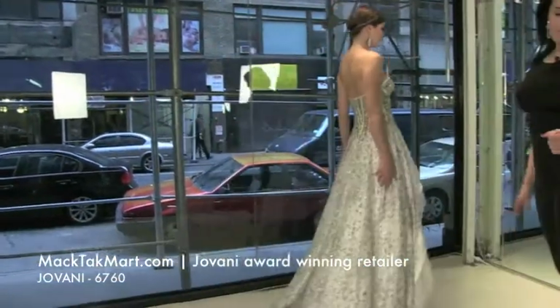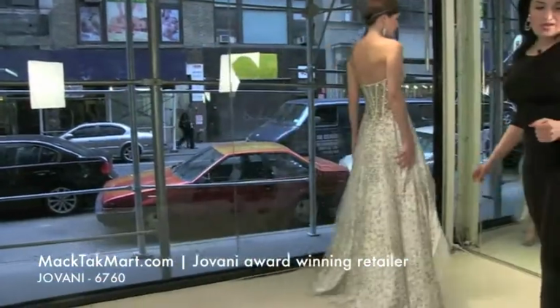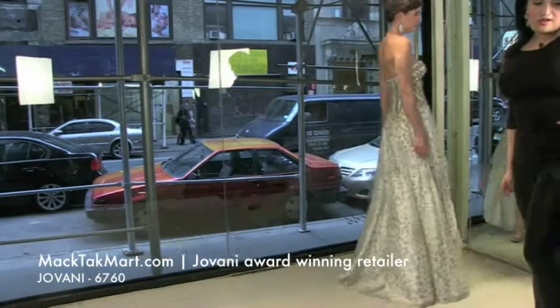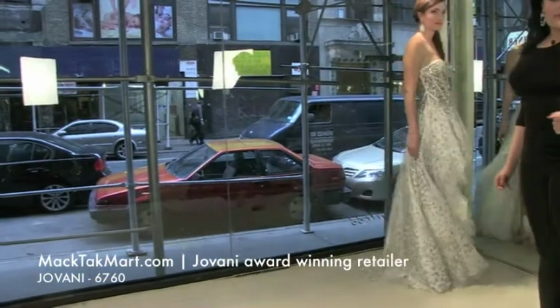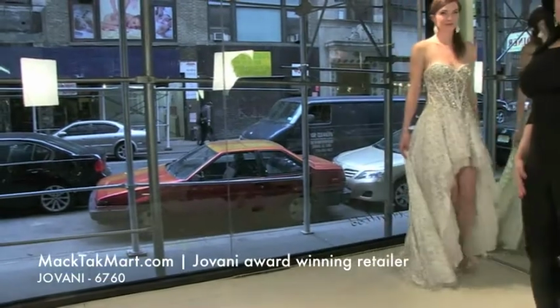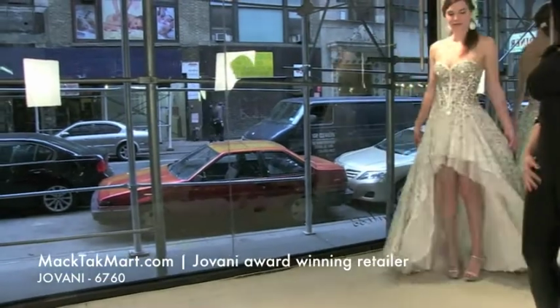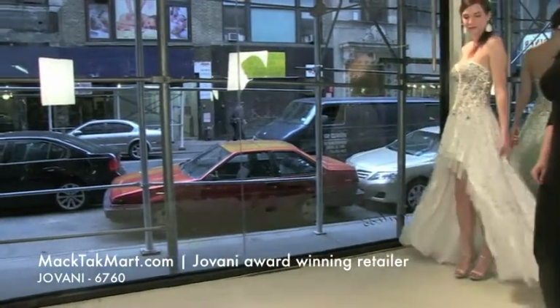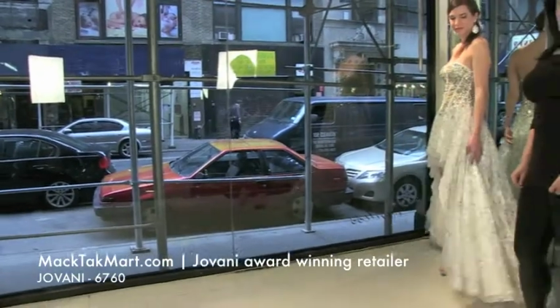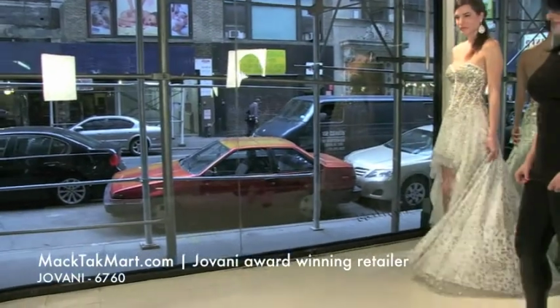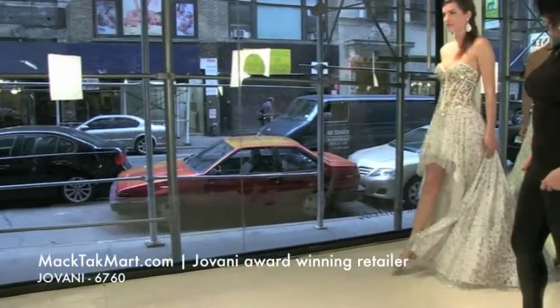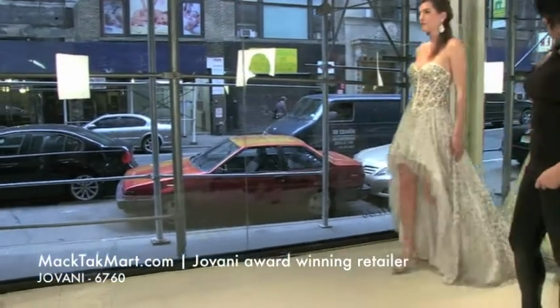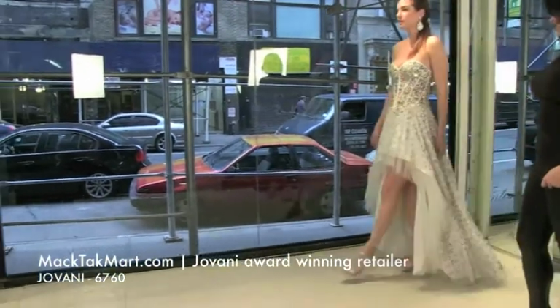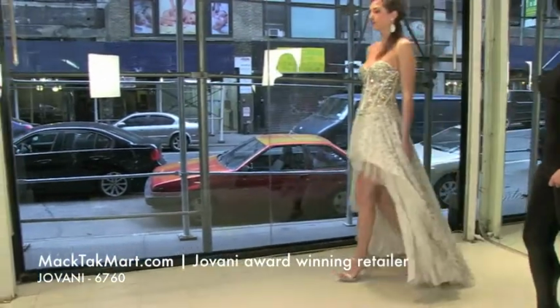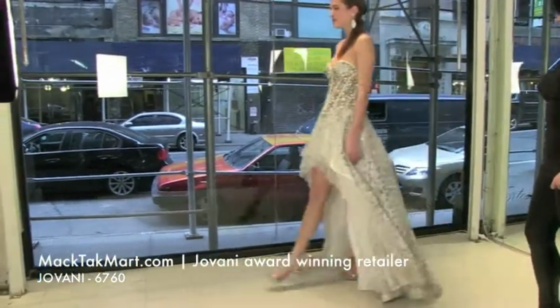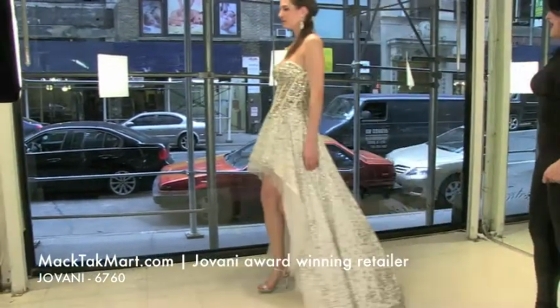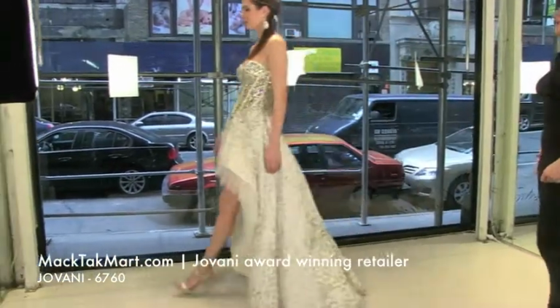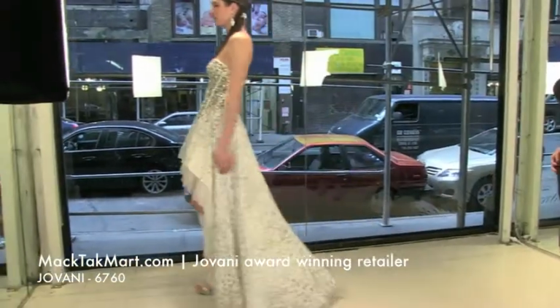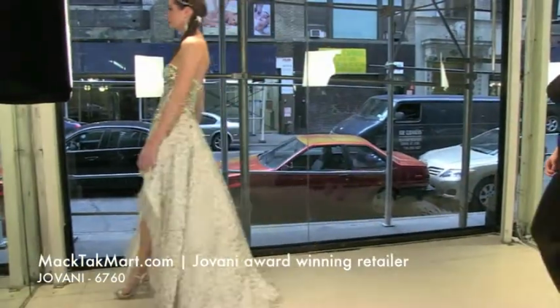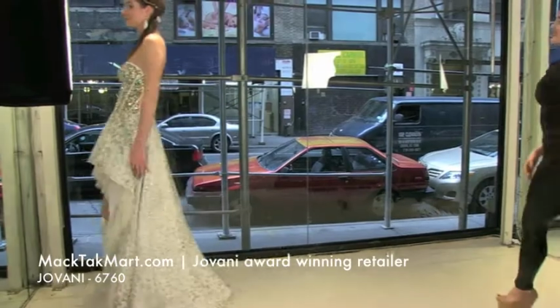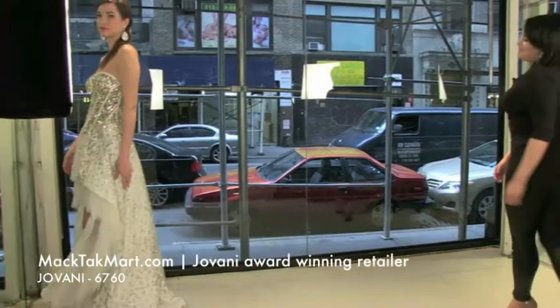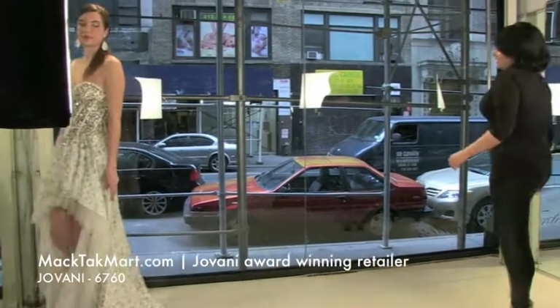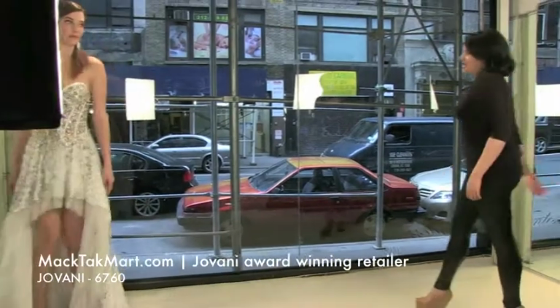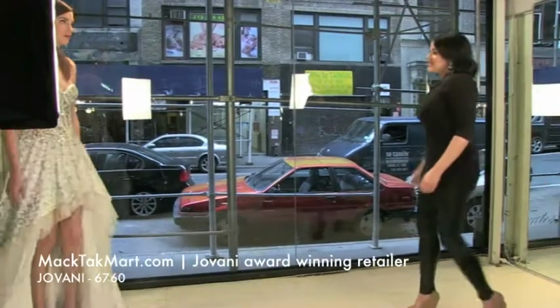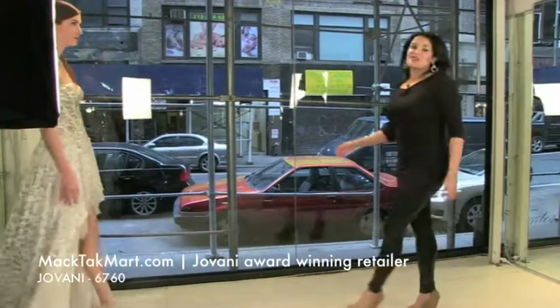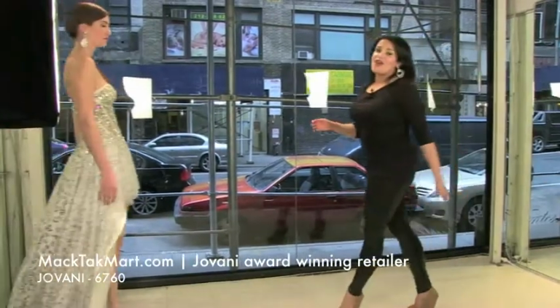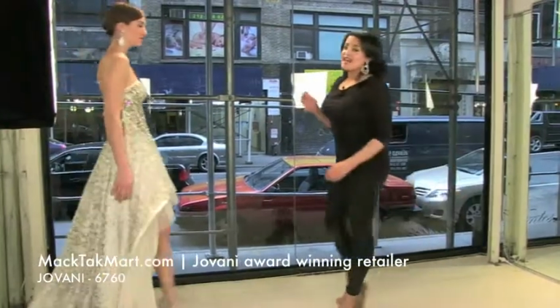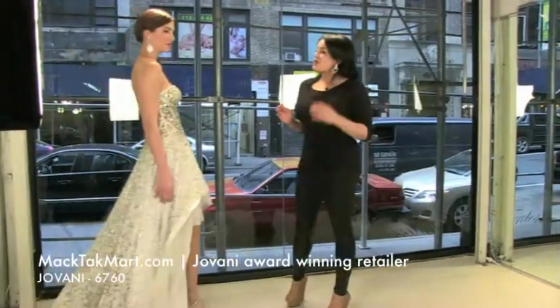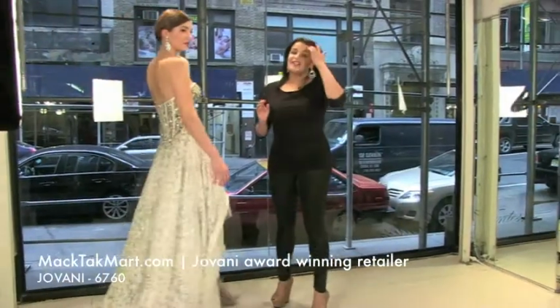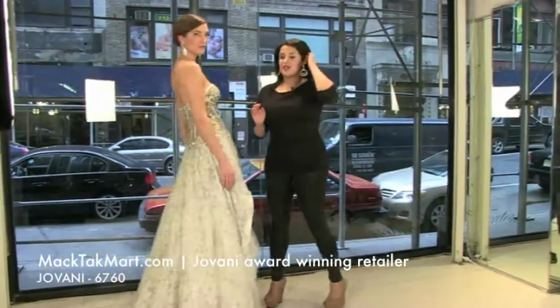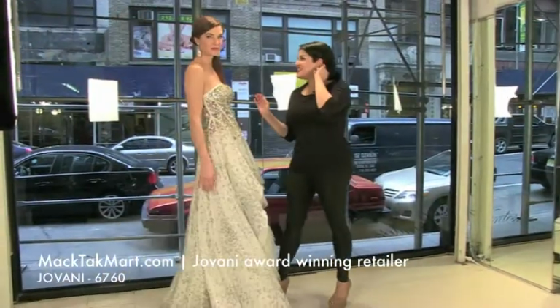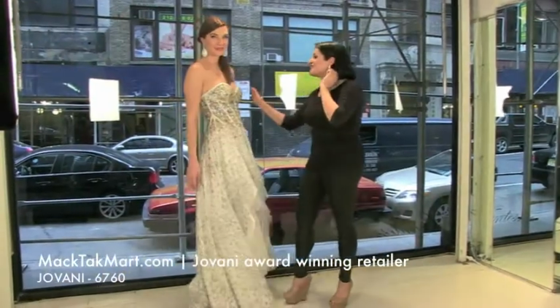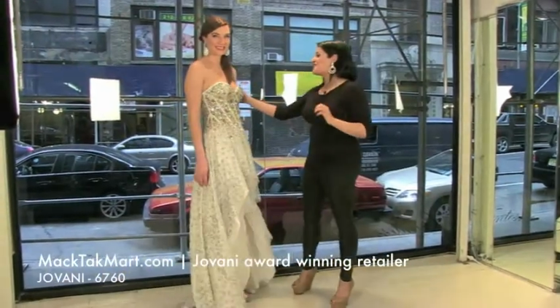So the 6760 actually has a very nice flow. I love the way the dress has been accessorized. So let's see how we accessorized this gorgeous dress.